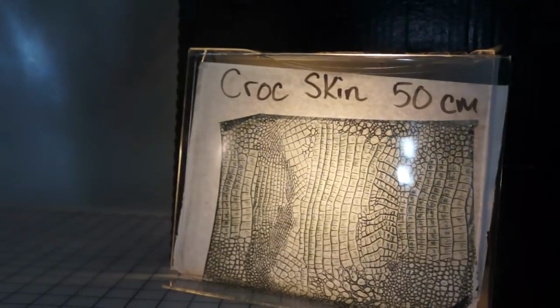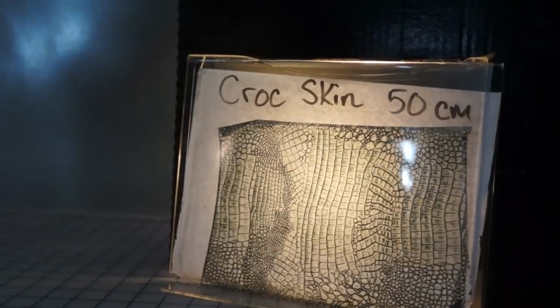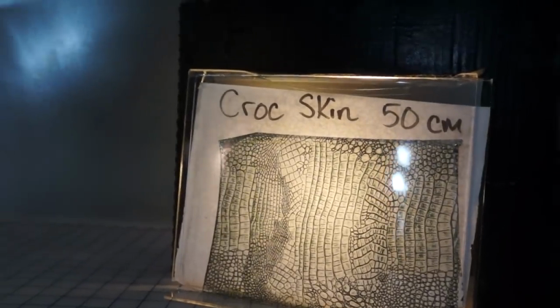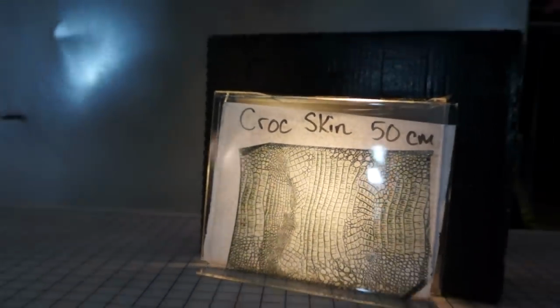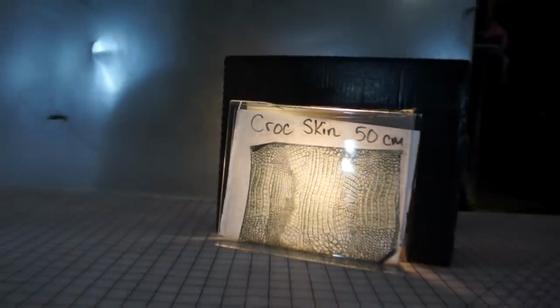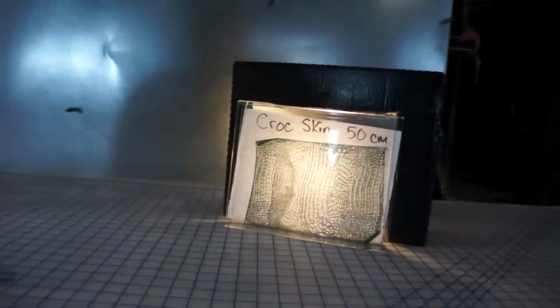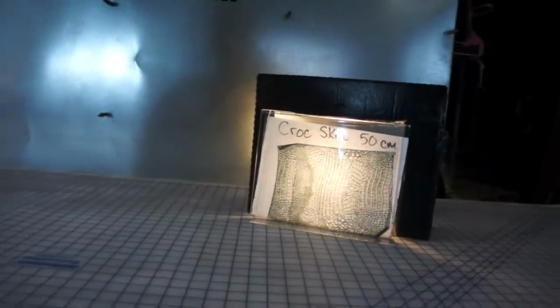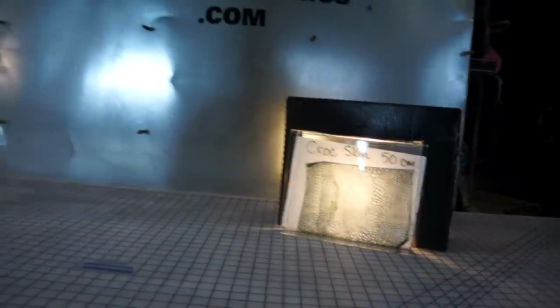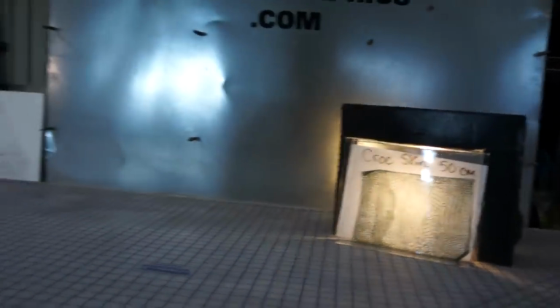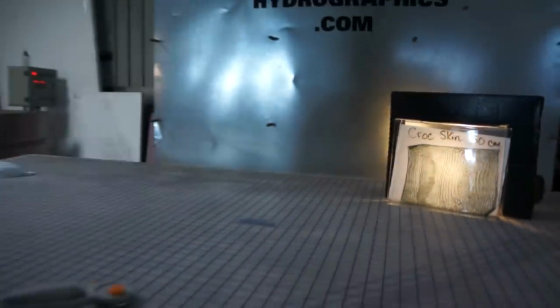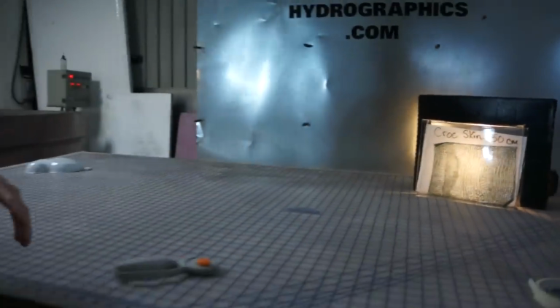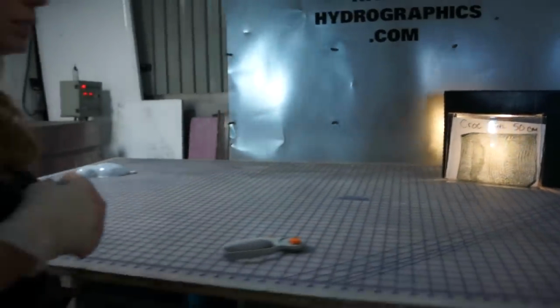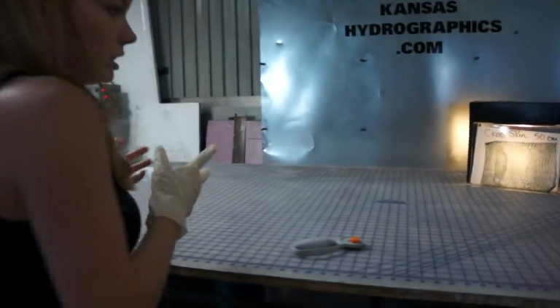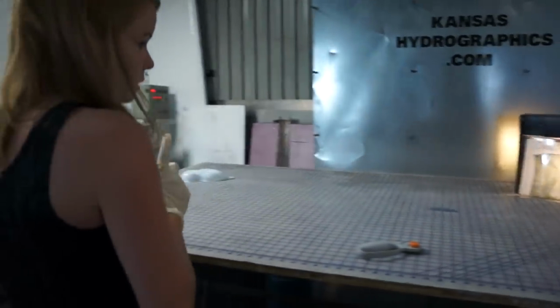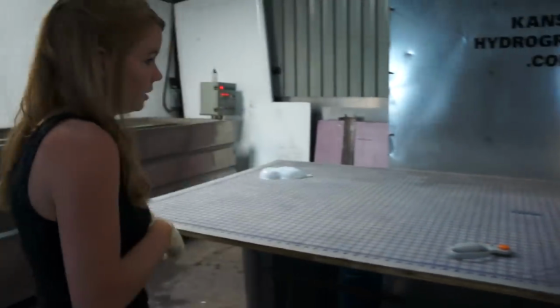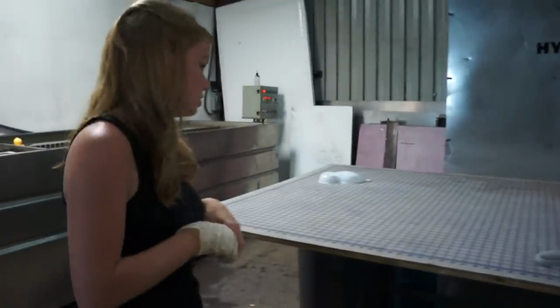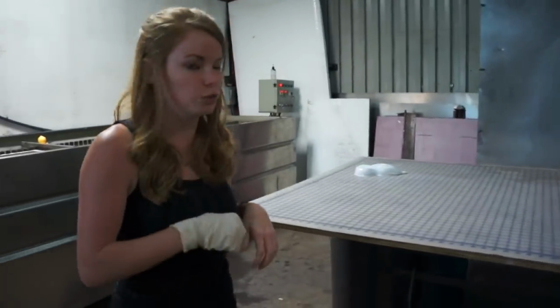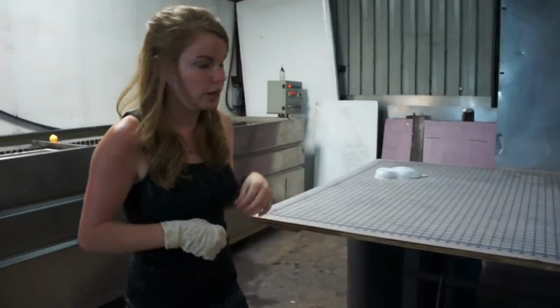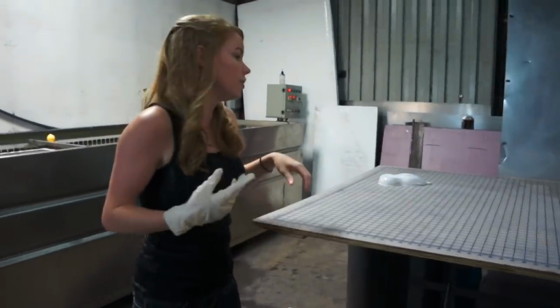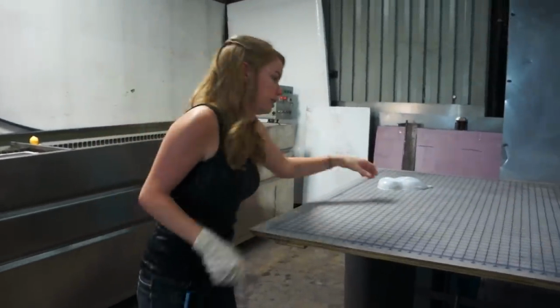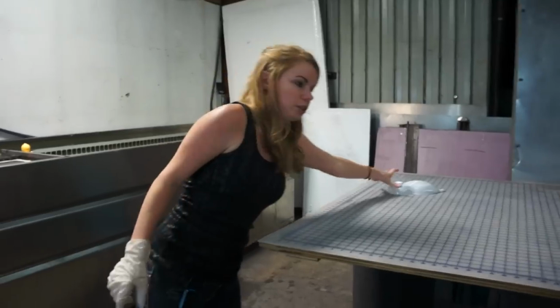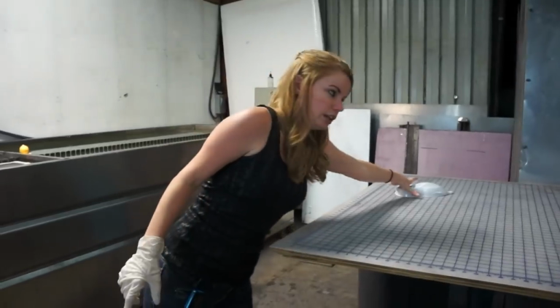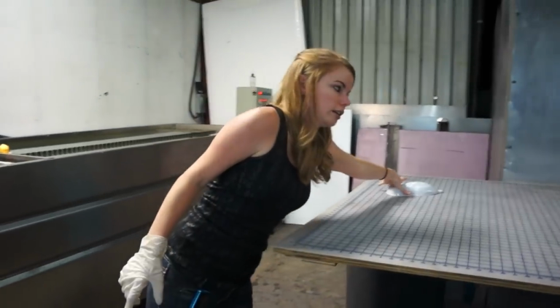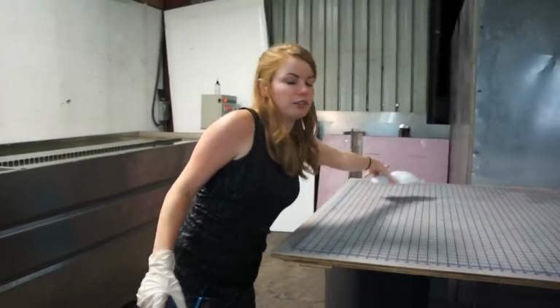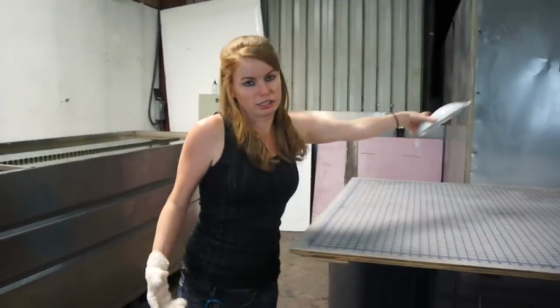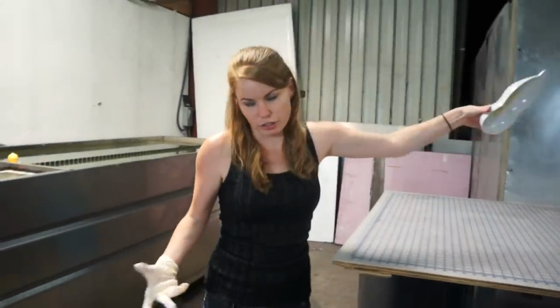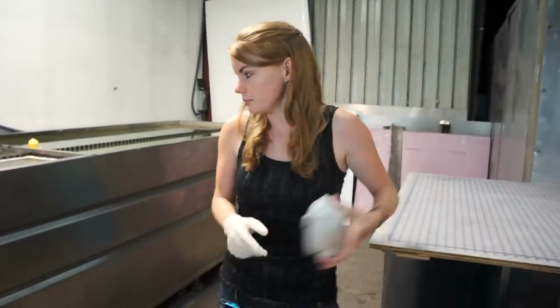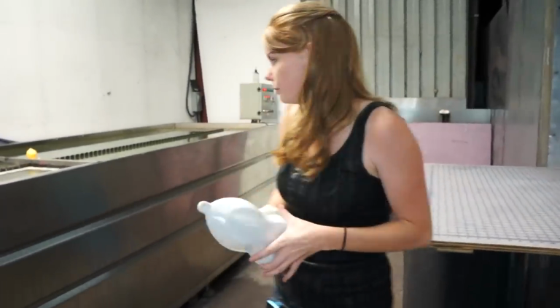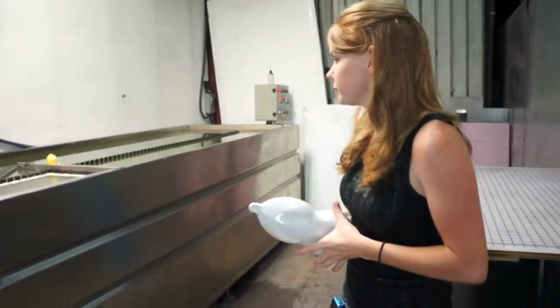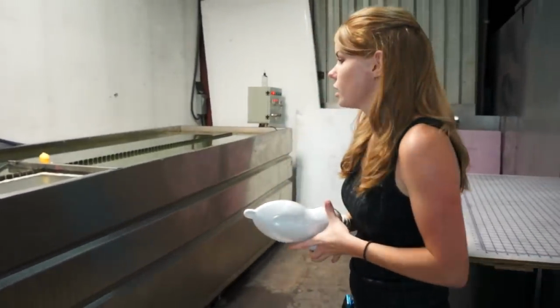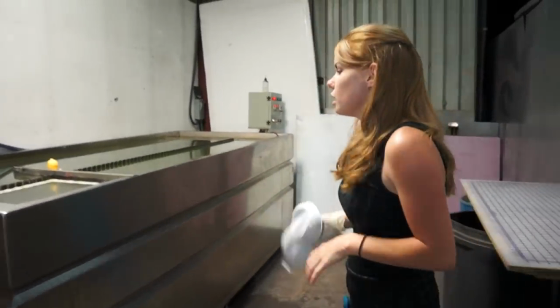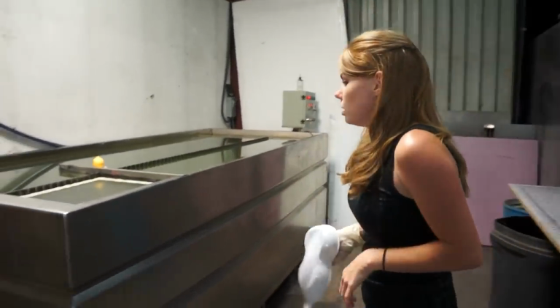You can get it from other distributors, I'm sure, but I can almost guarantee you cannot get it to your door for less than what you can get it through Kansas Hydro.